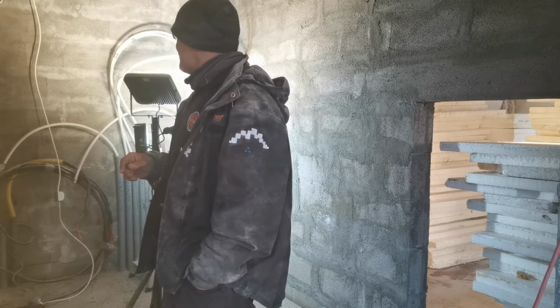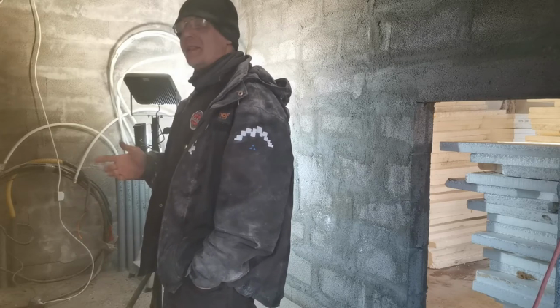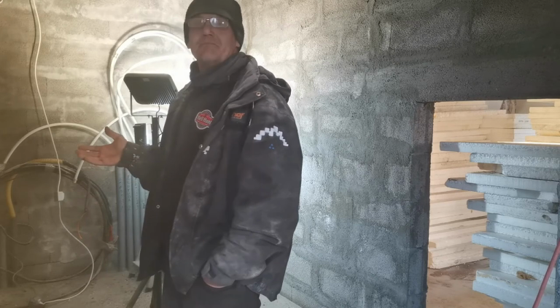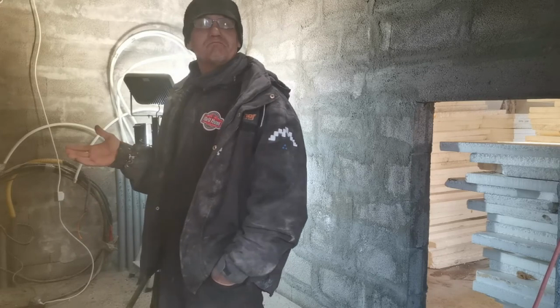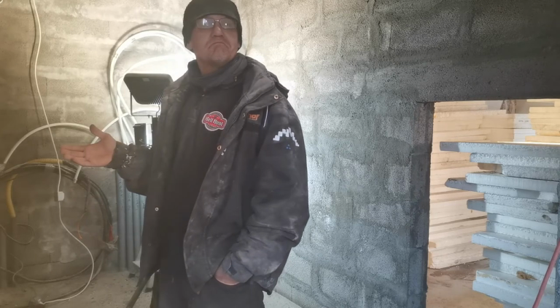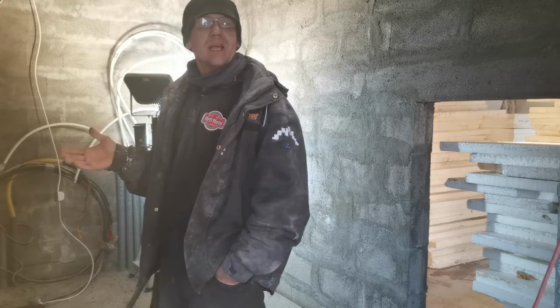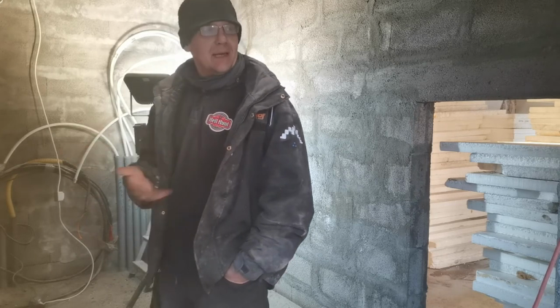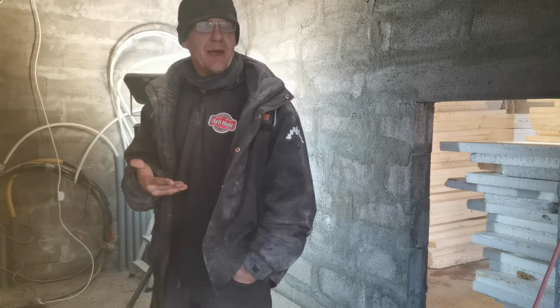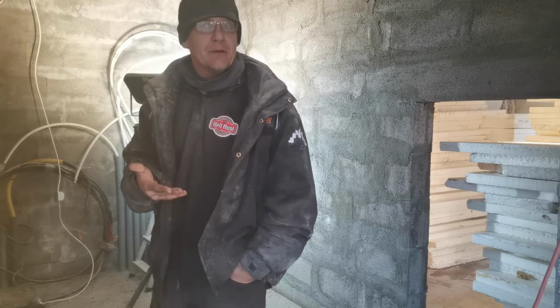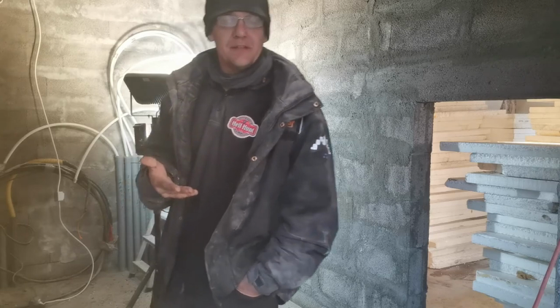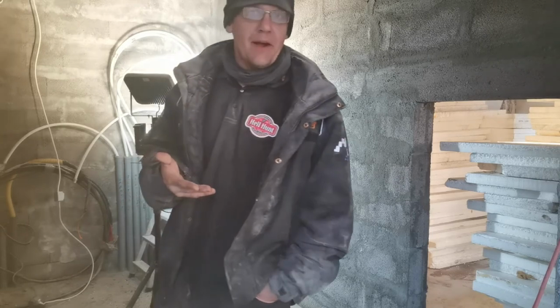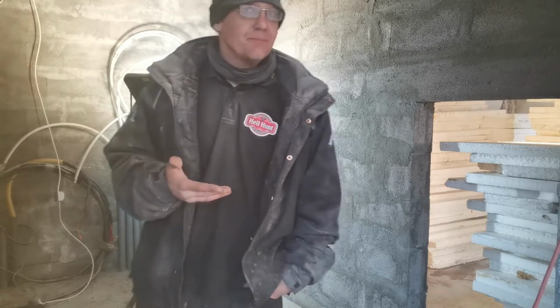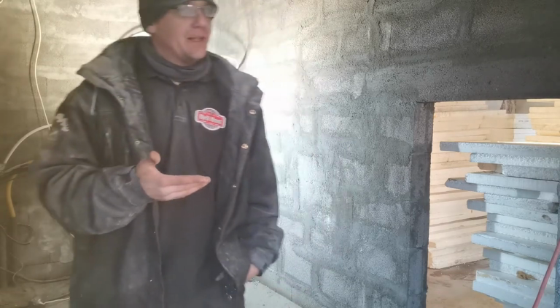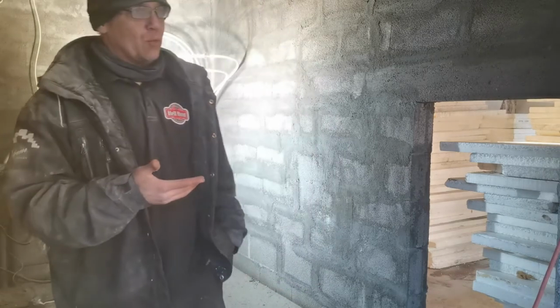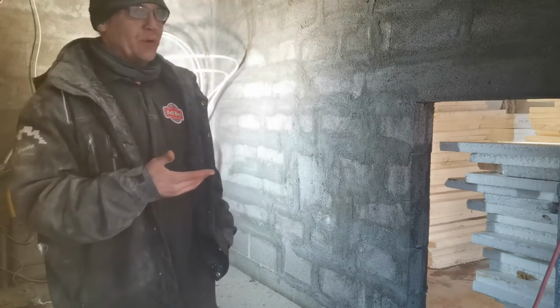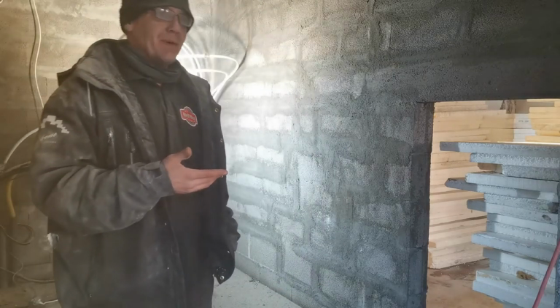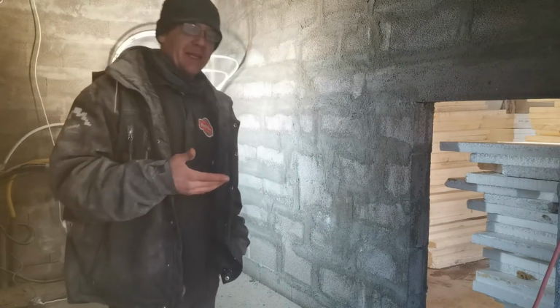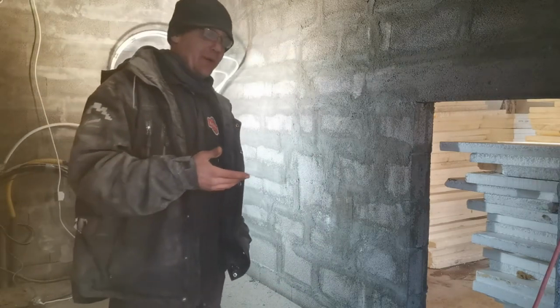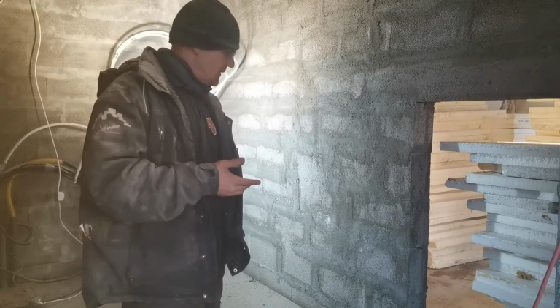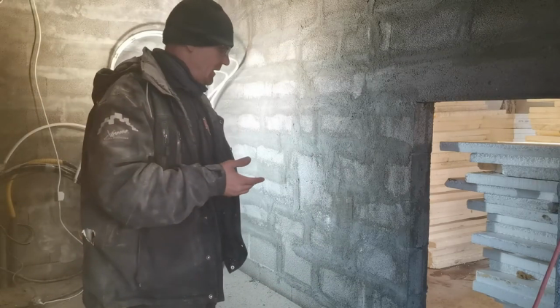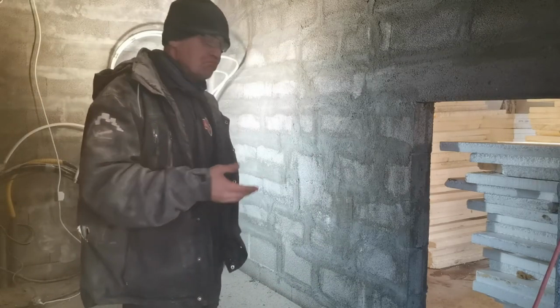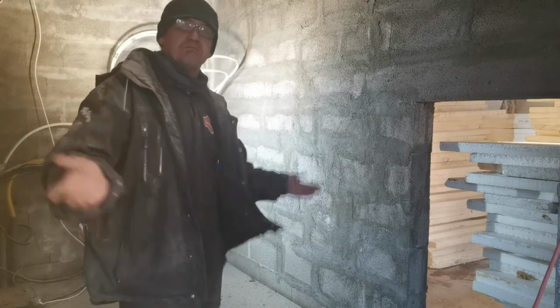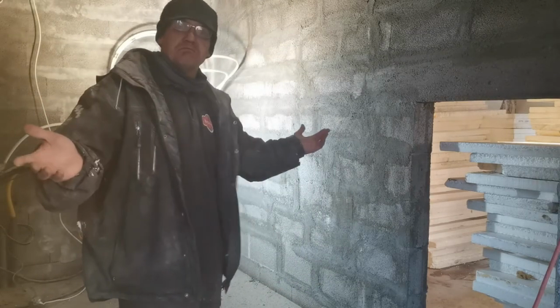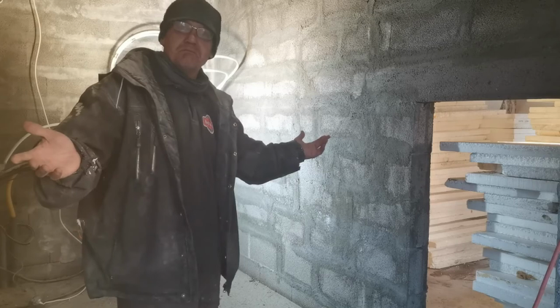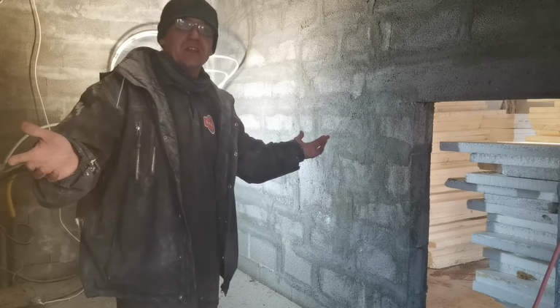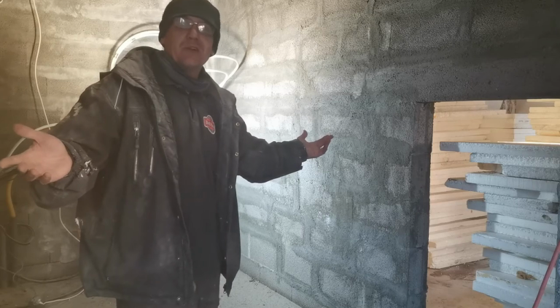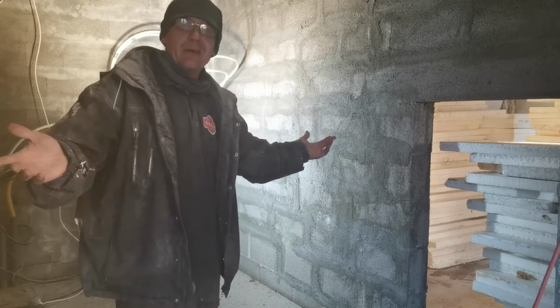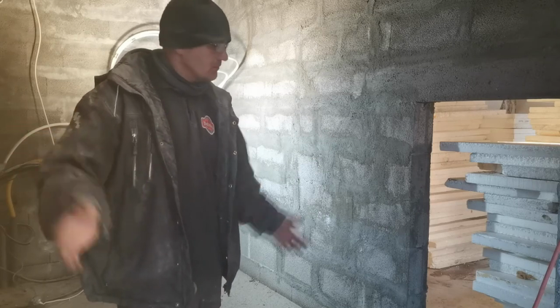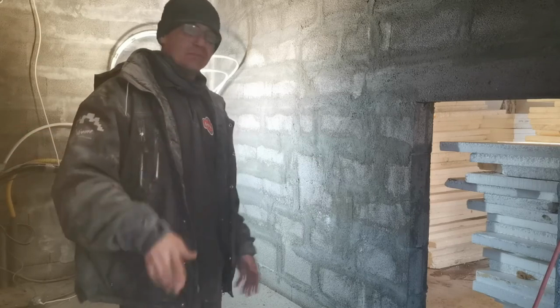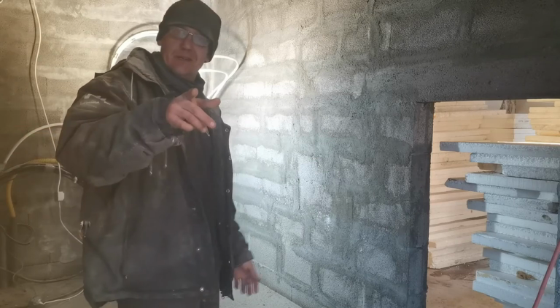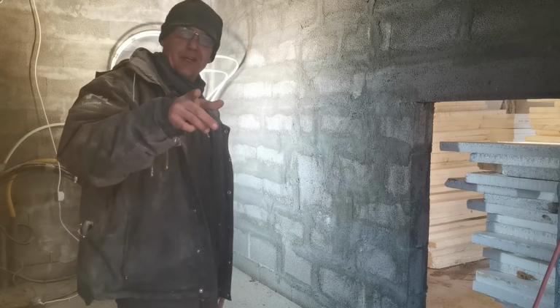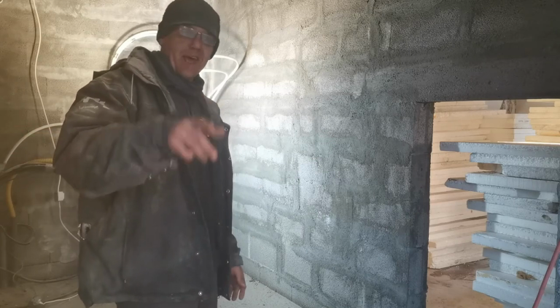But now, as my angle grinder is fried and I don't want to waste my Makita one, that's it for today. Till next time!